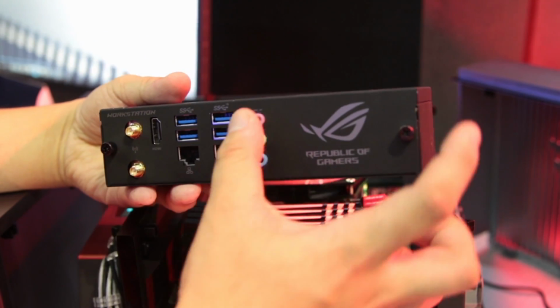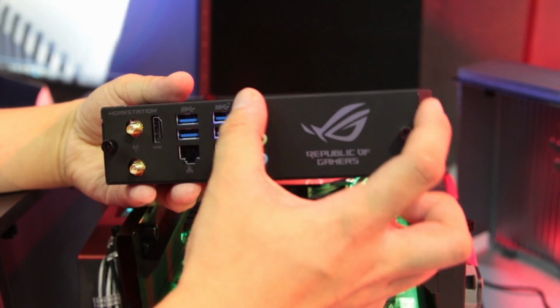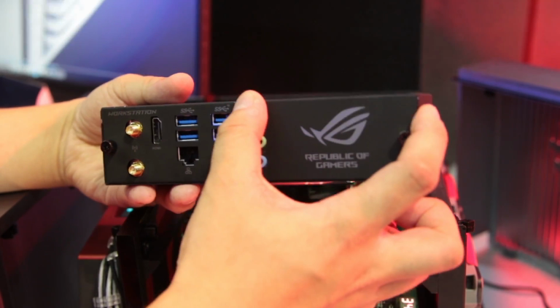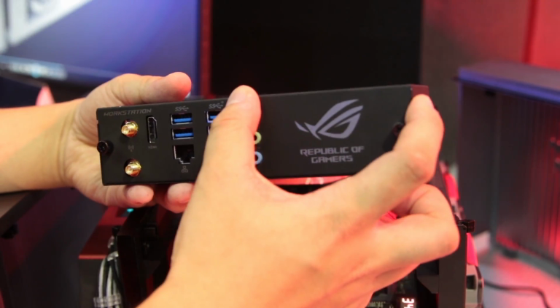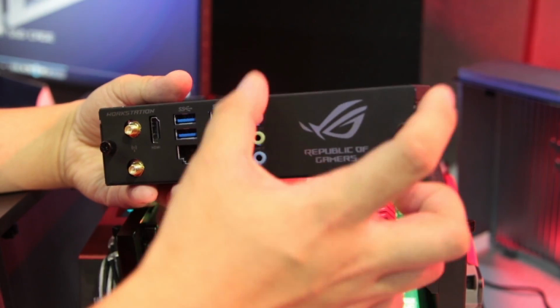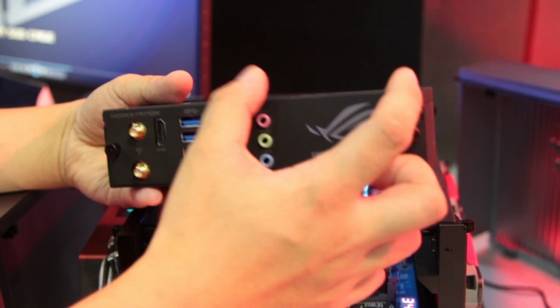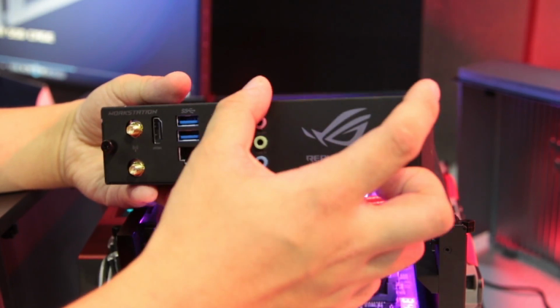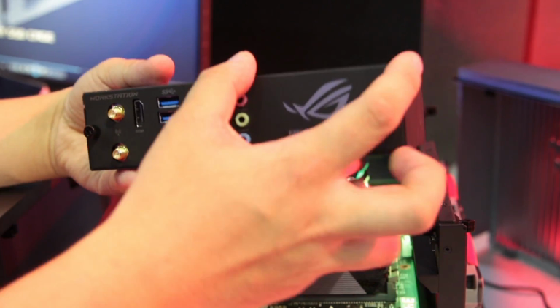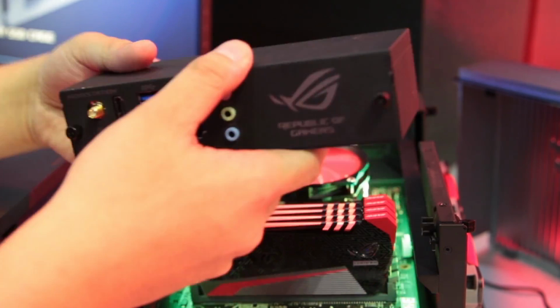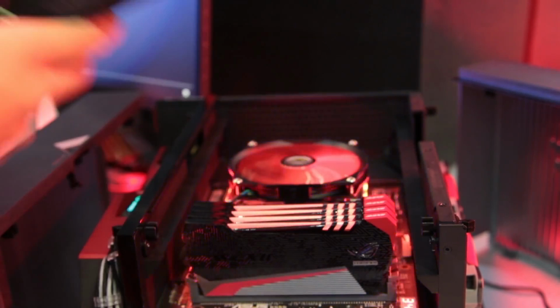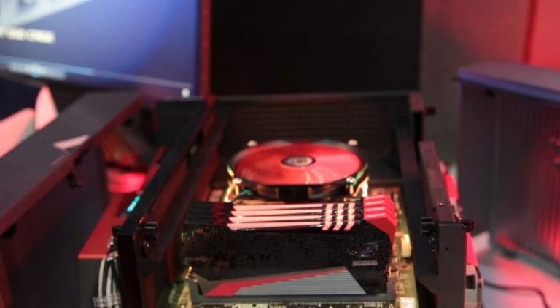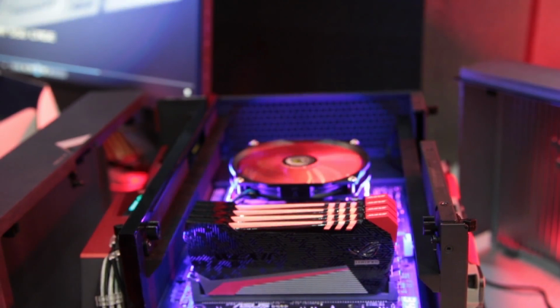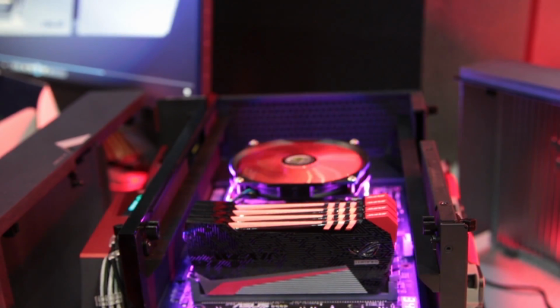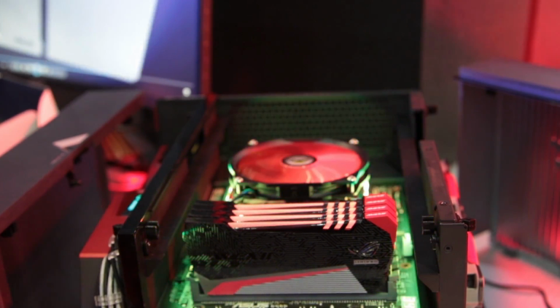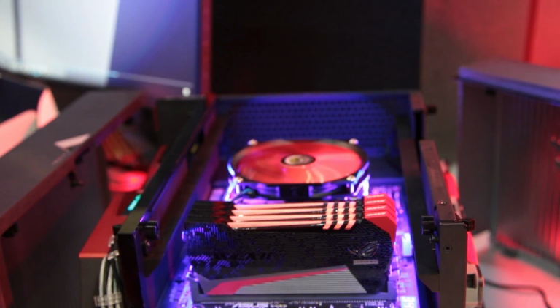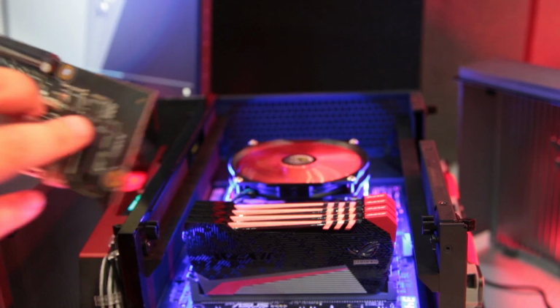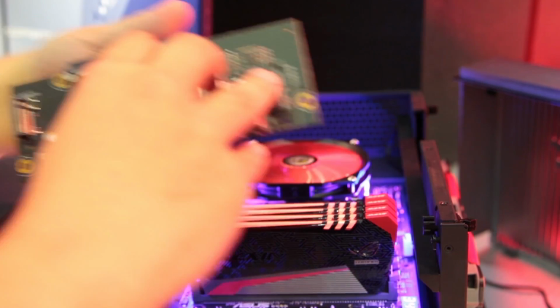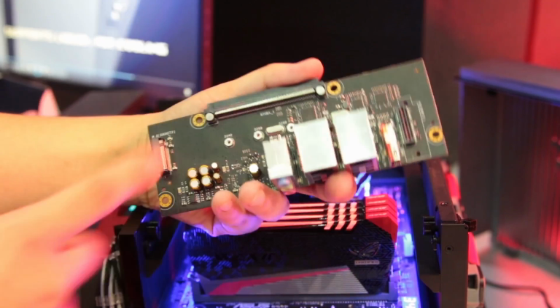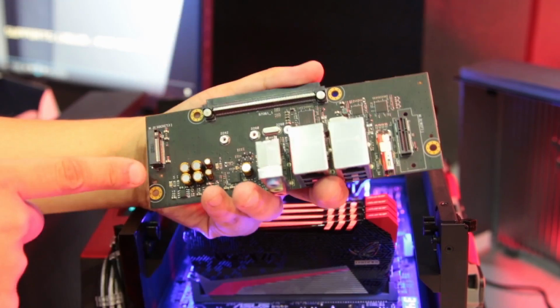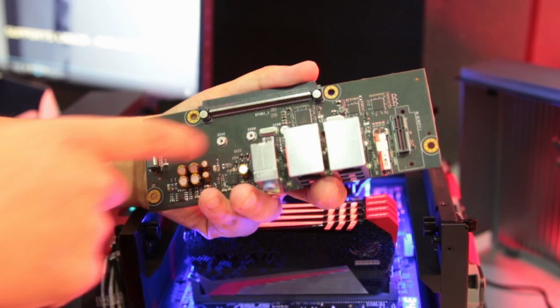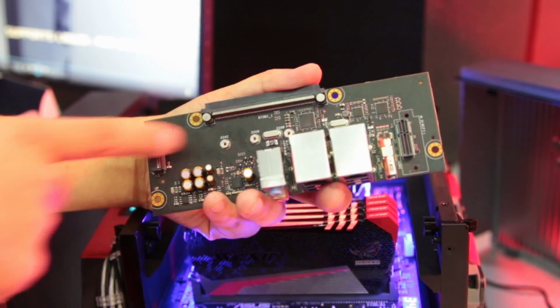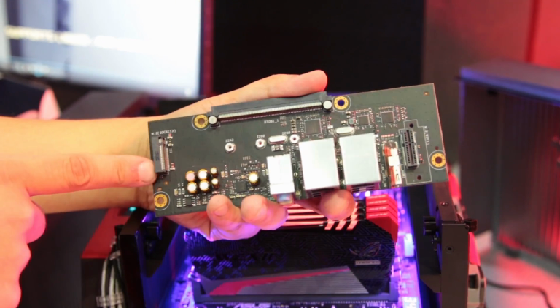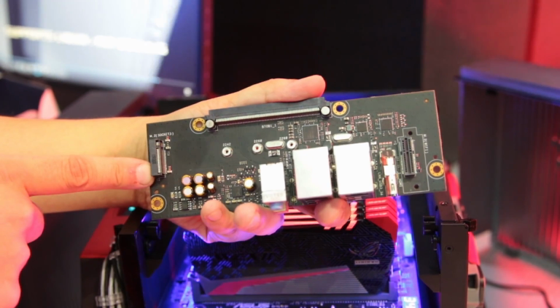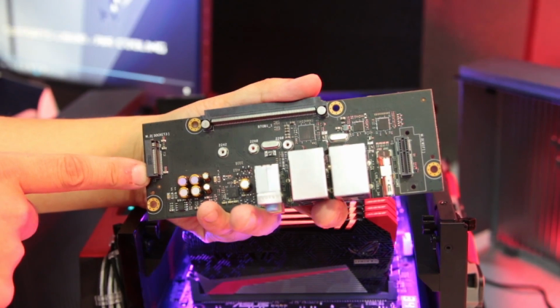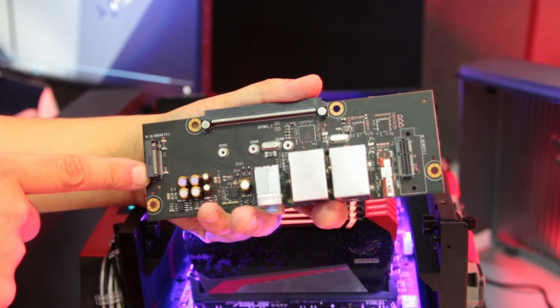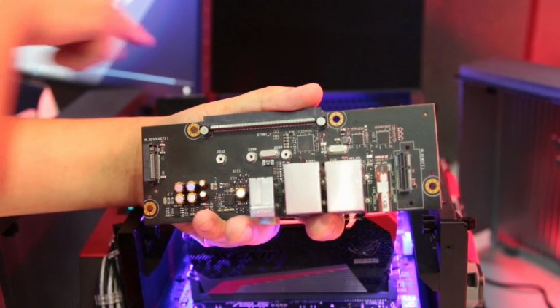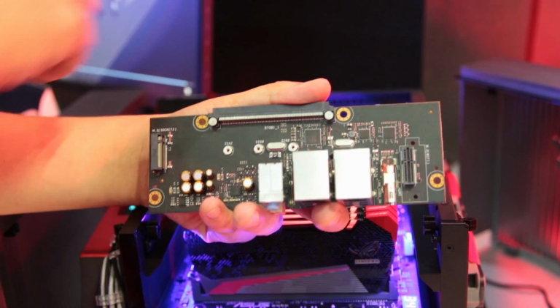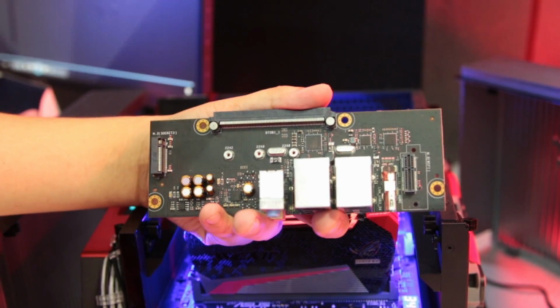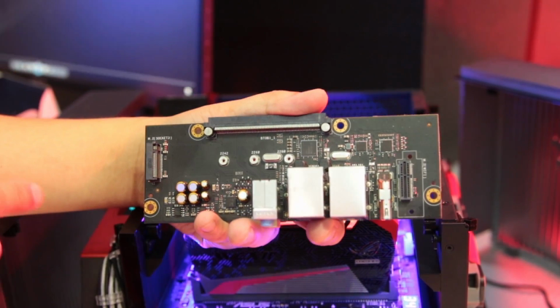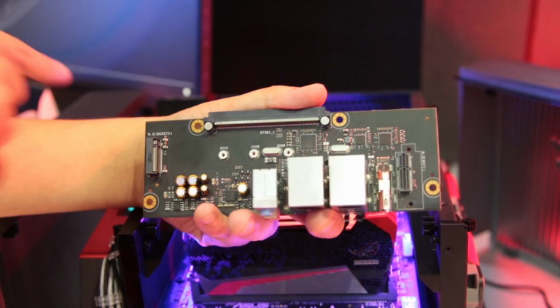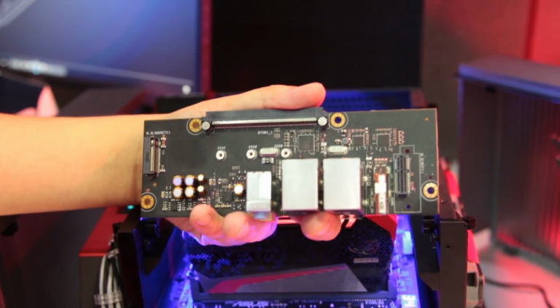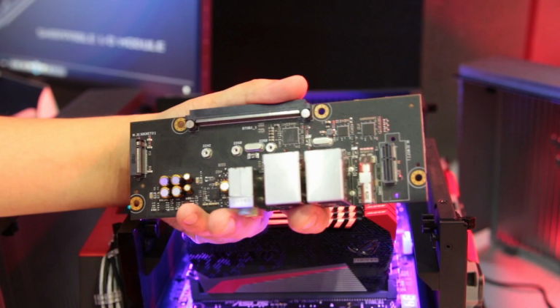There's a big empty space on the workstation module — the reason for this is the board itself. It will actually have an onboard M.2, which will allow you to run PCIe RAID with the onboard M.2.